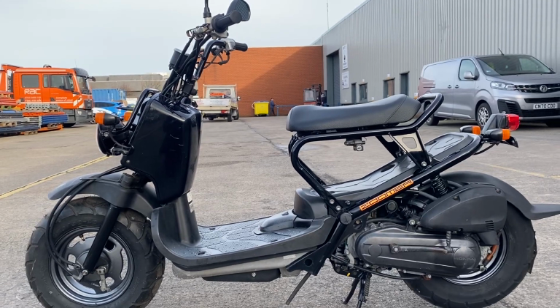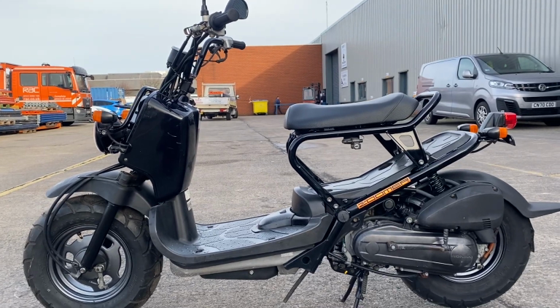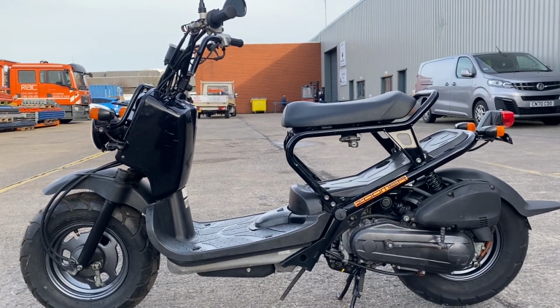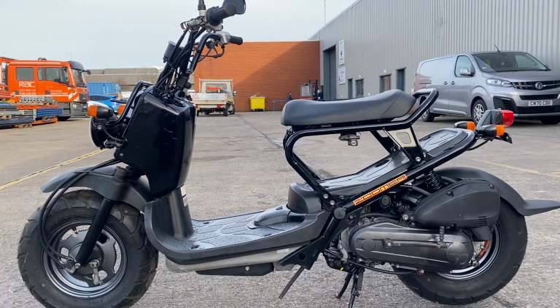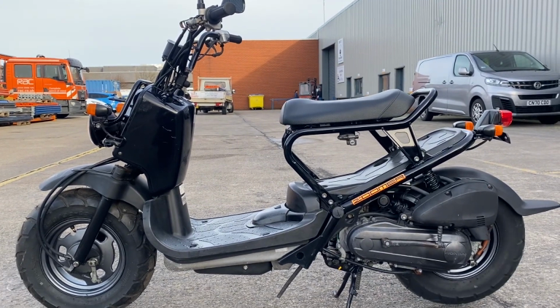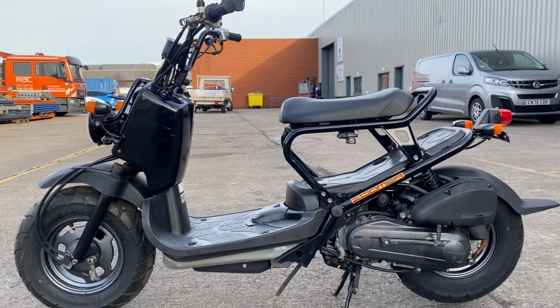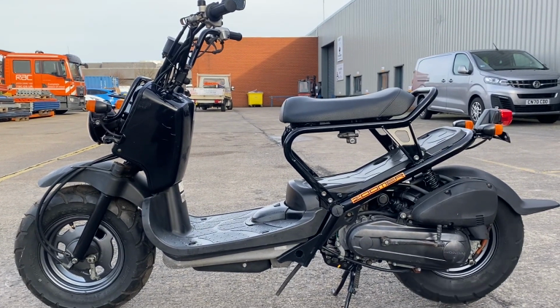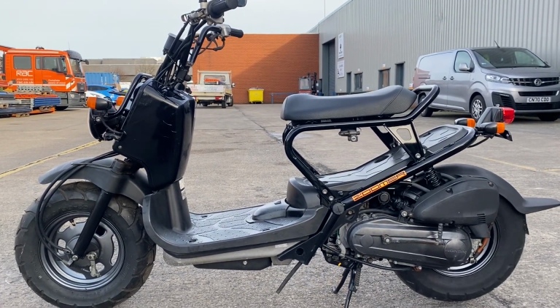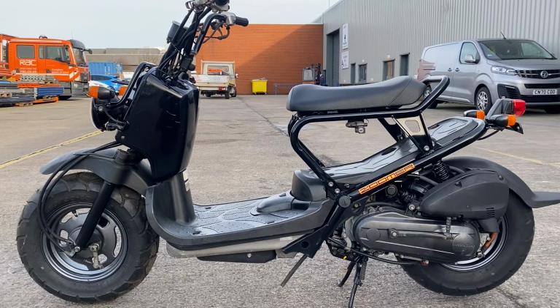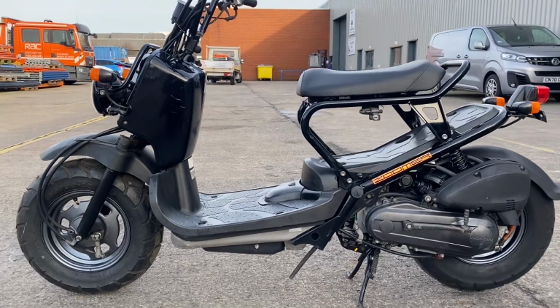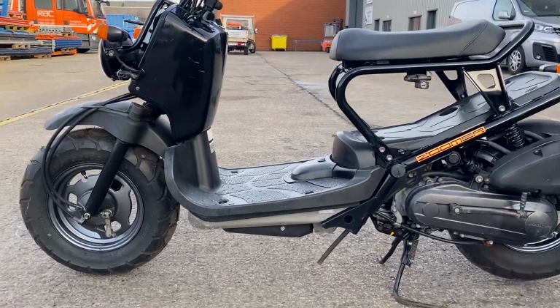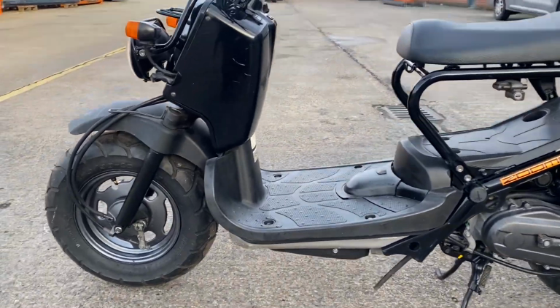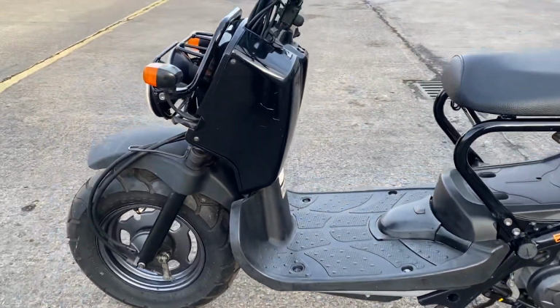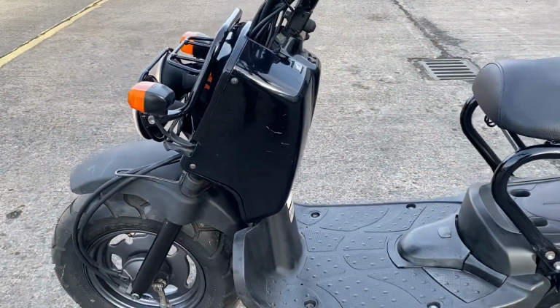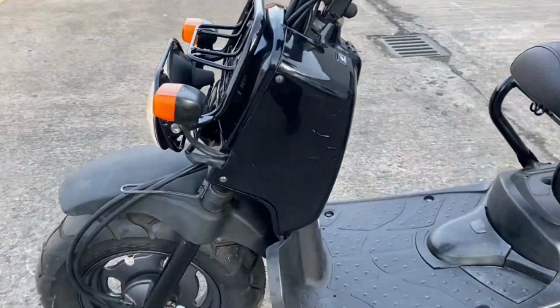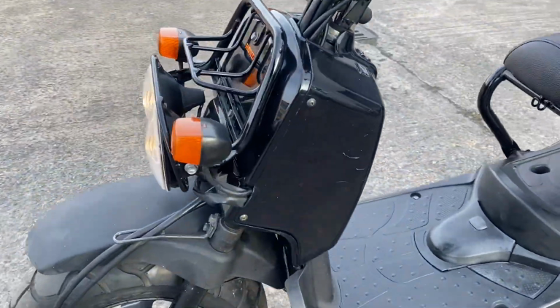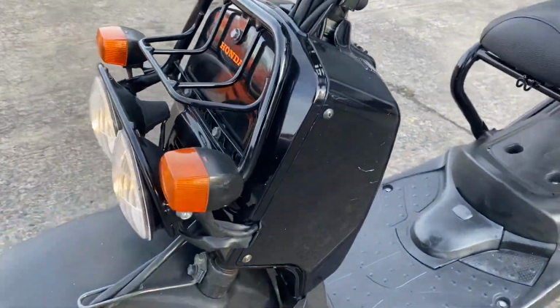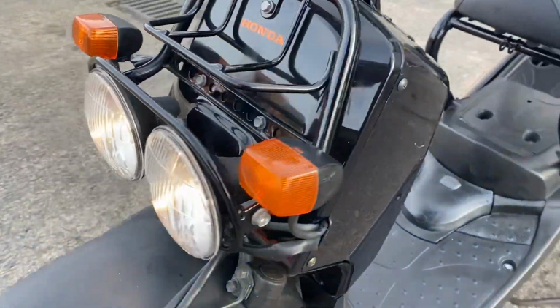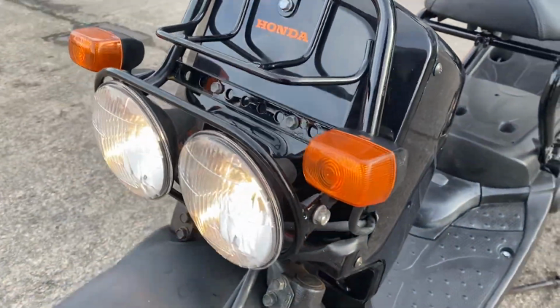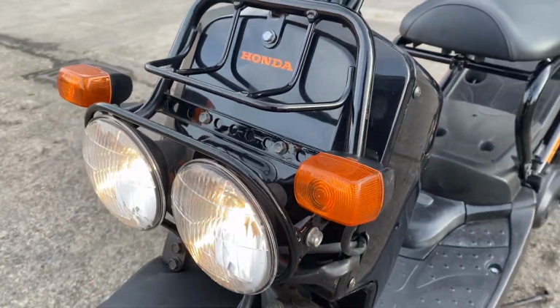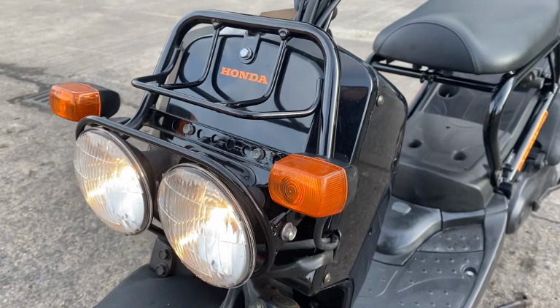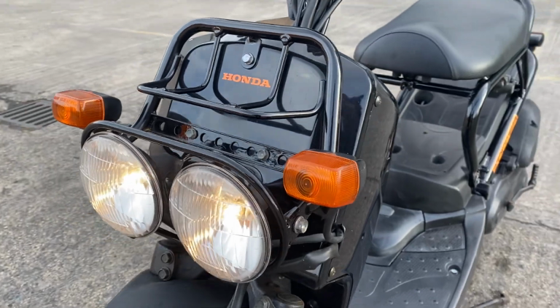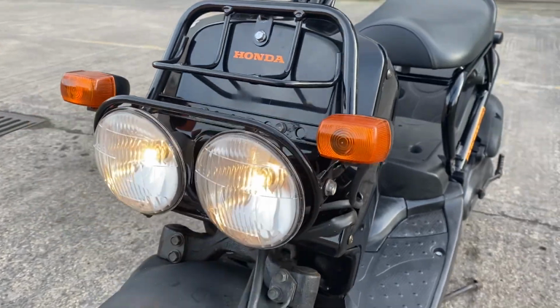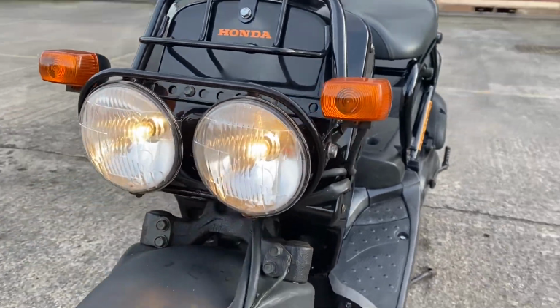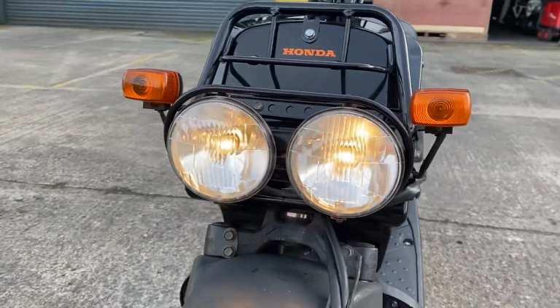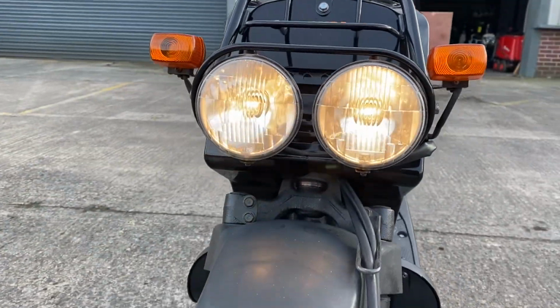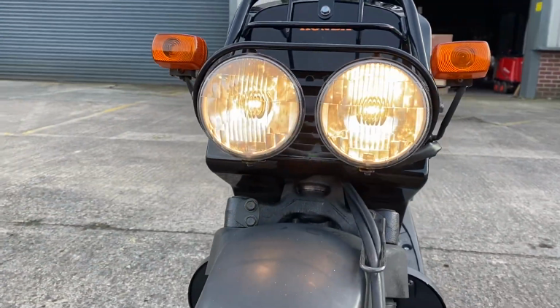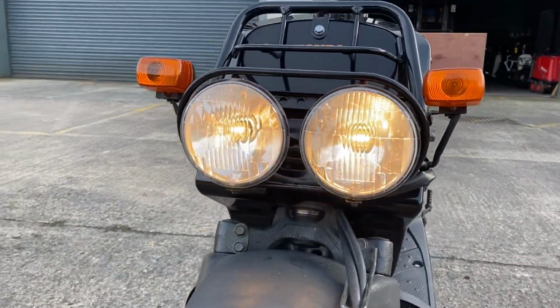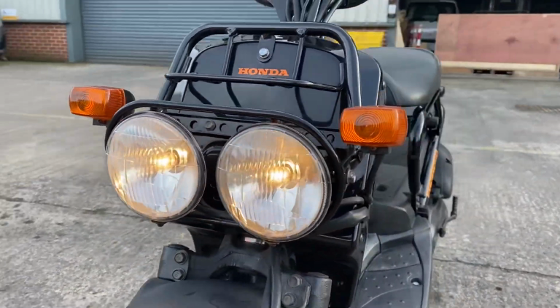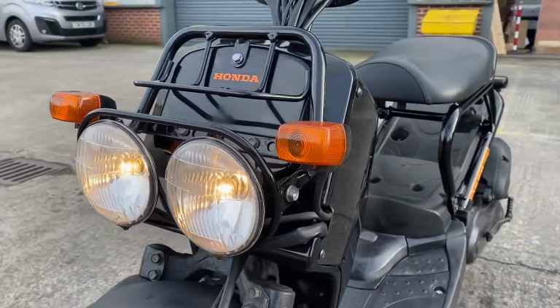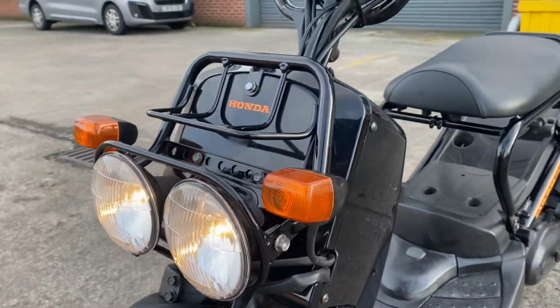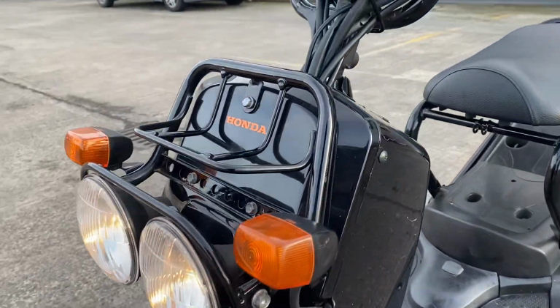This is our 2001 Honda Zuma 50, first year model of the Zuma, in black. Engine's ticking over, between the headlights beaming away there.